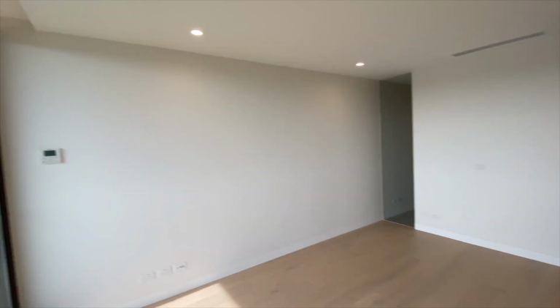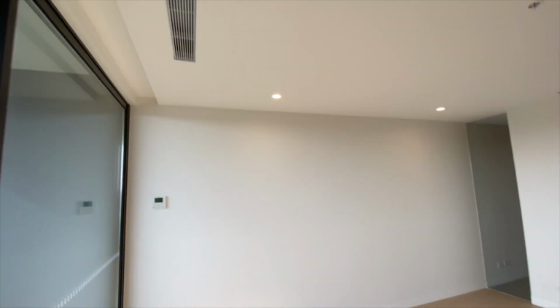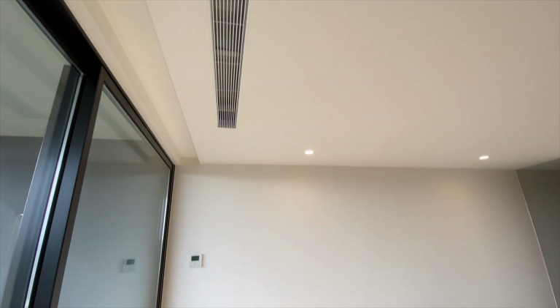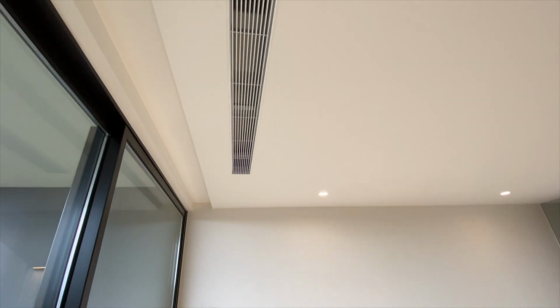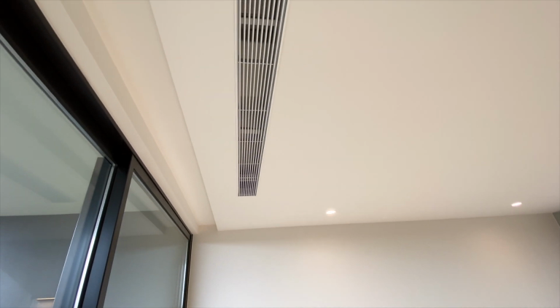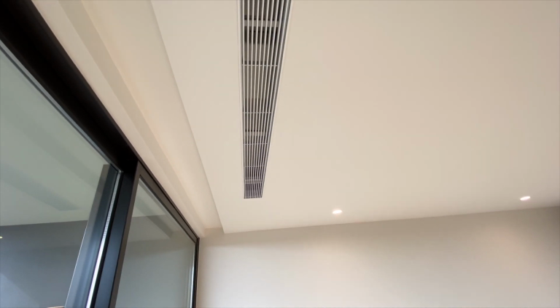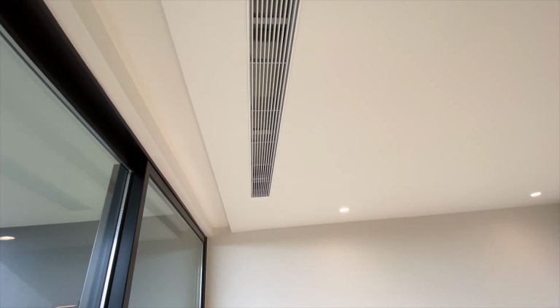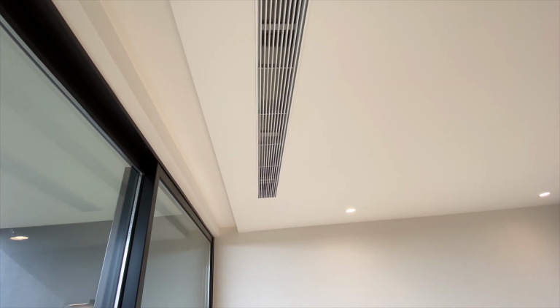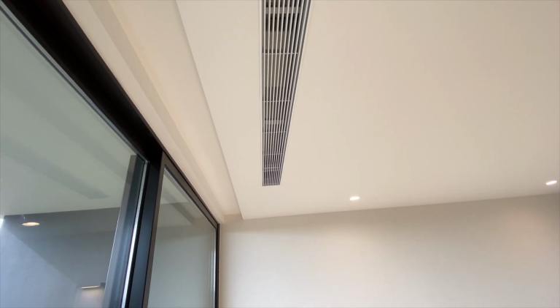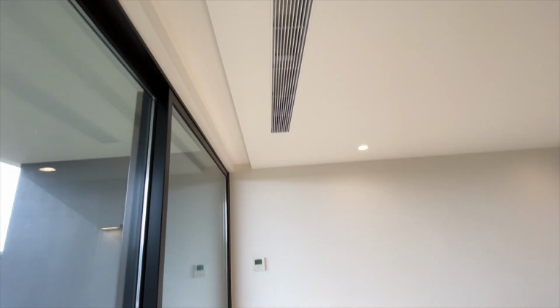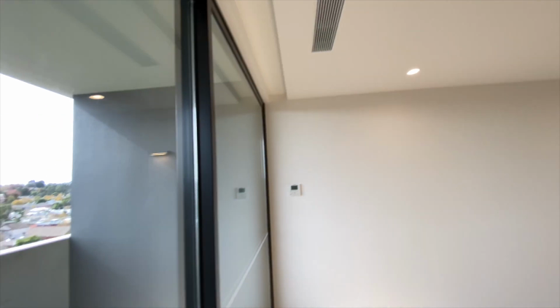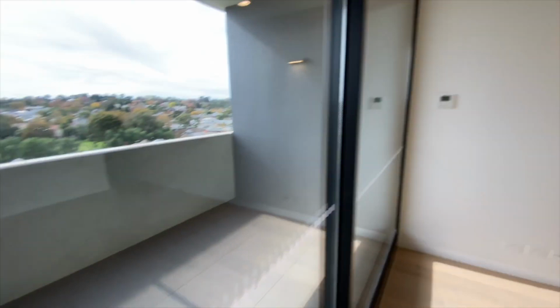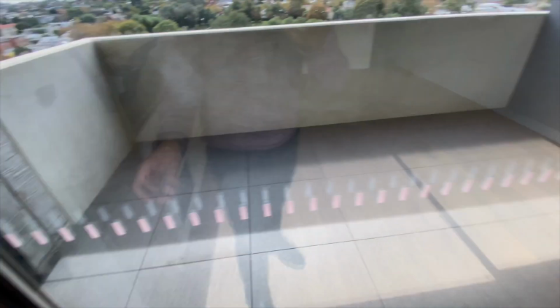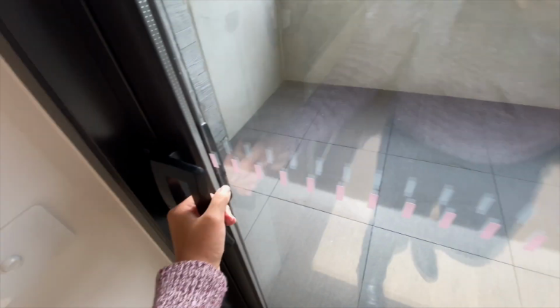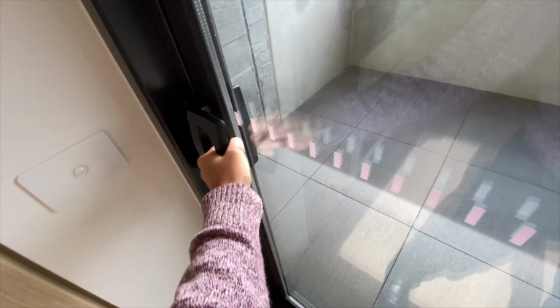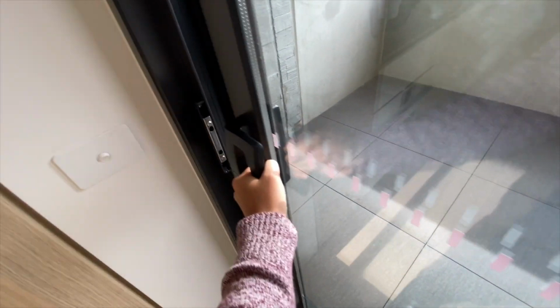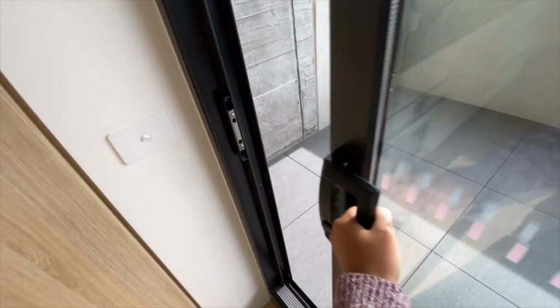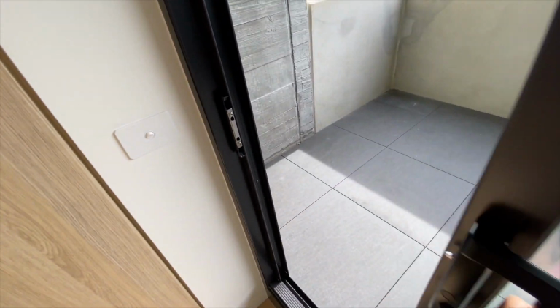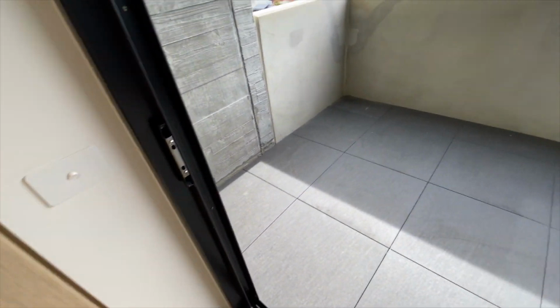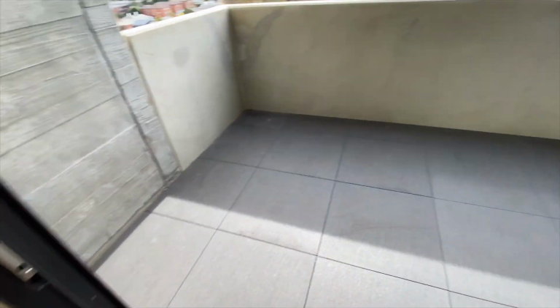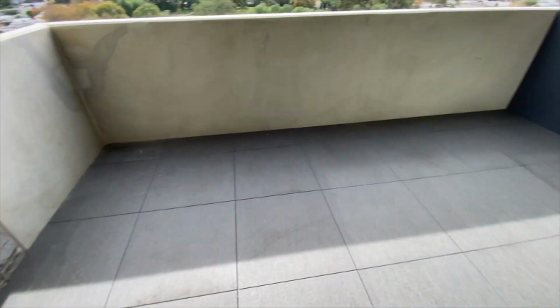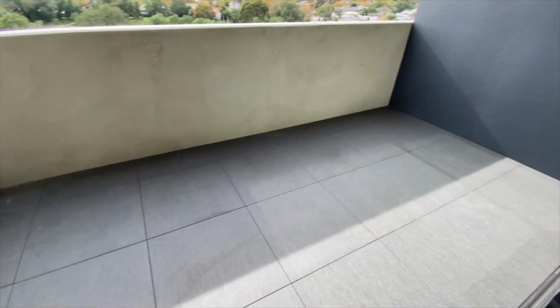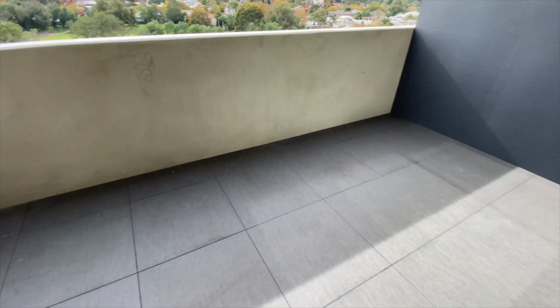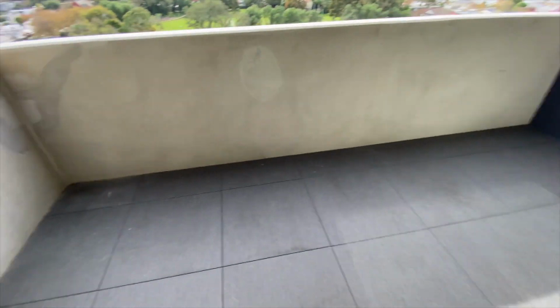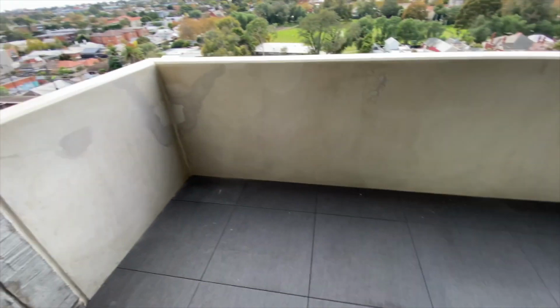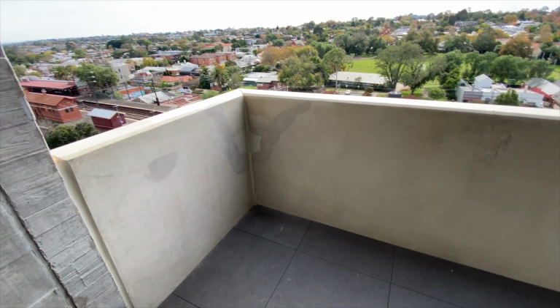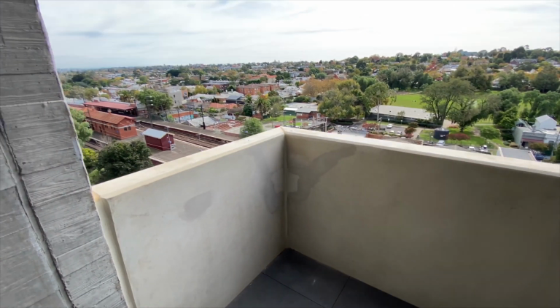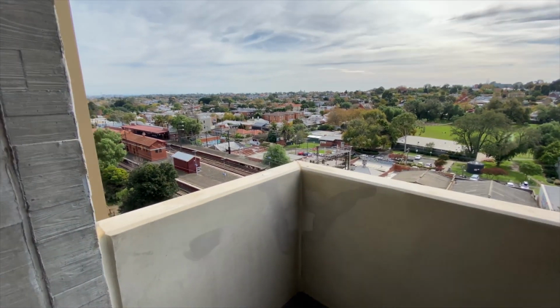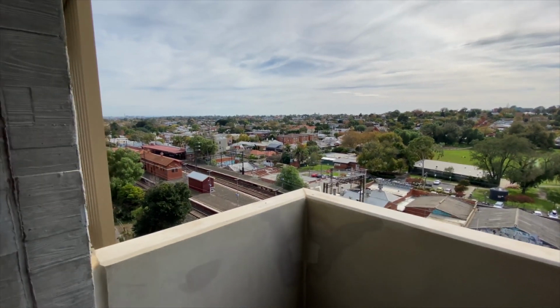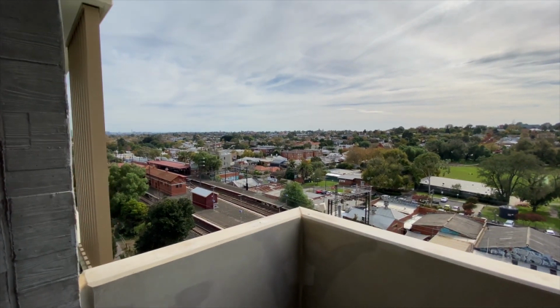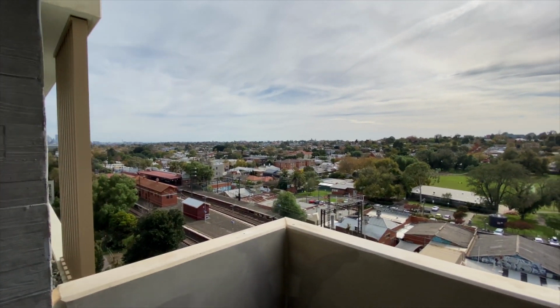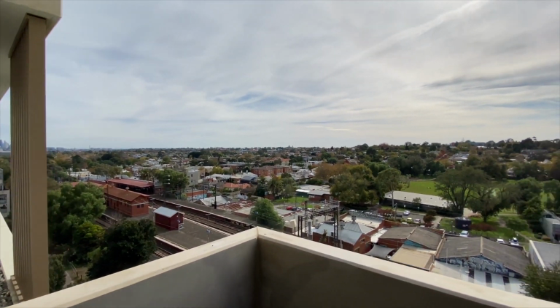The whole apartment has ducted heating and cooling. The Balcony, with a fantastic view.